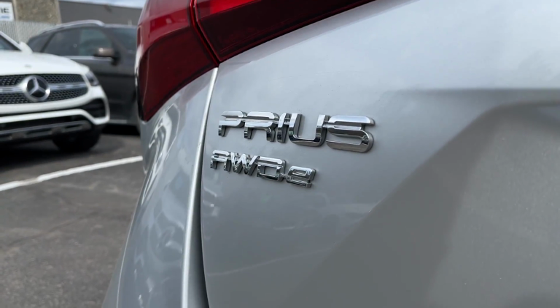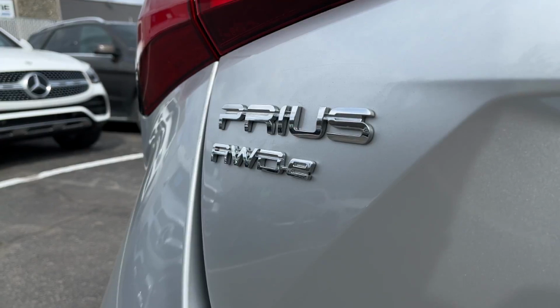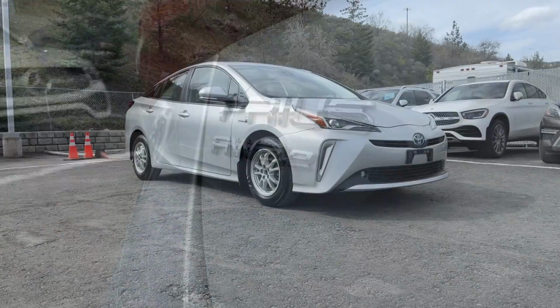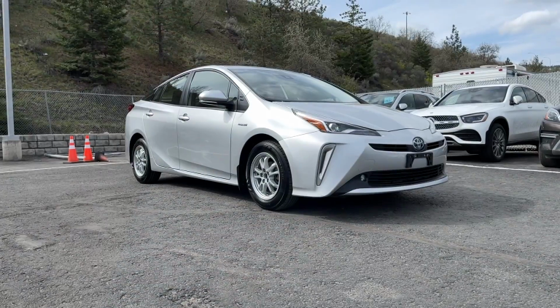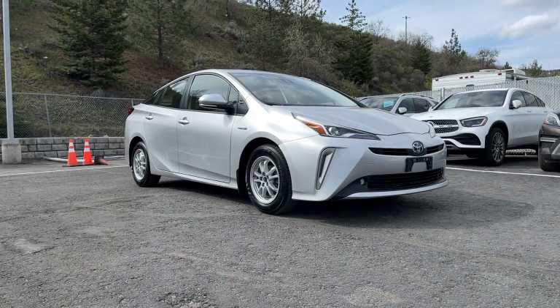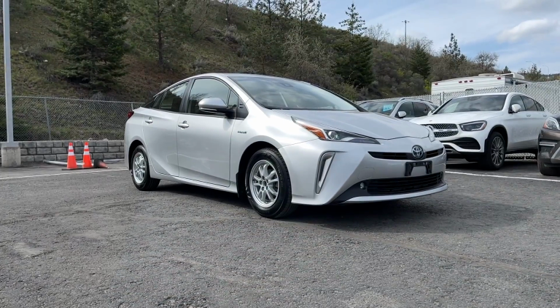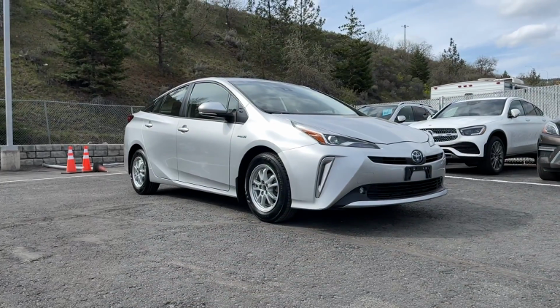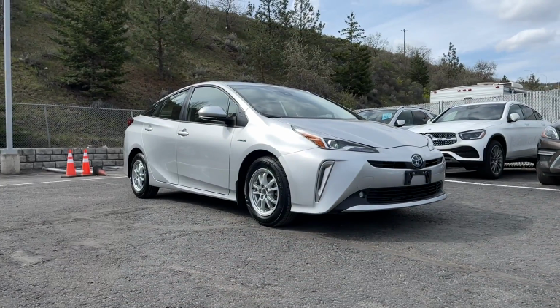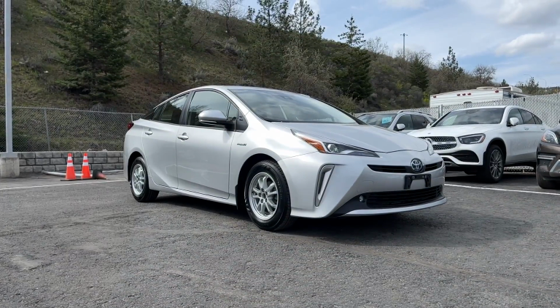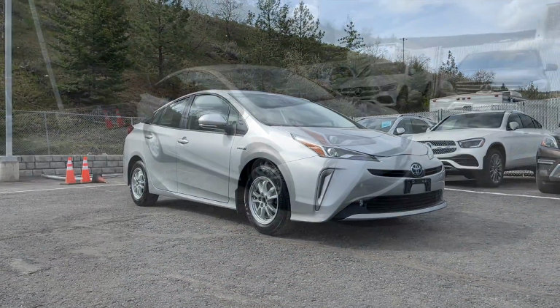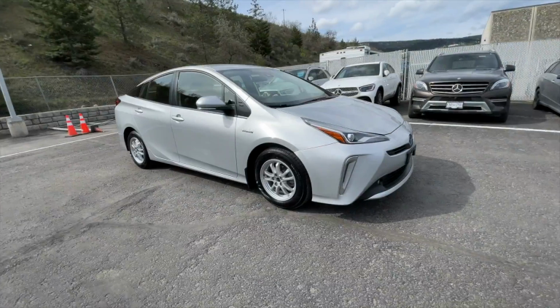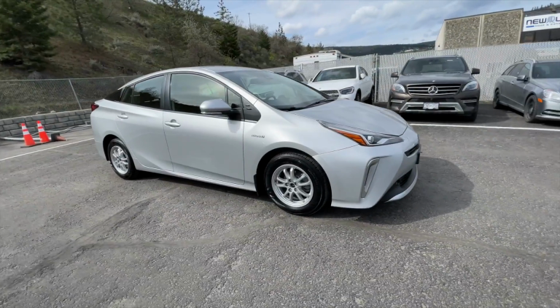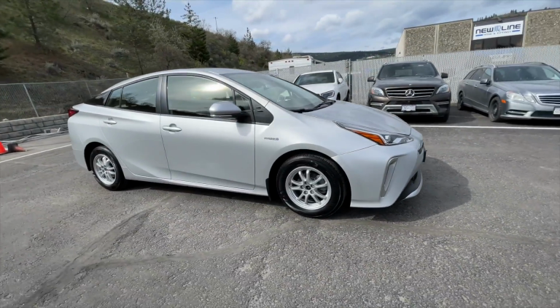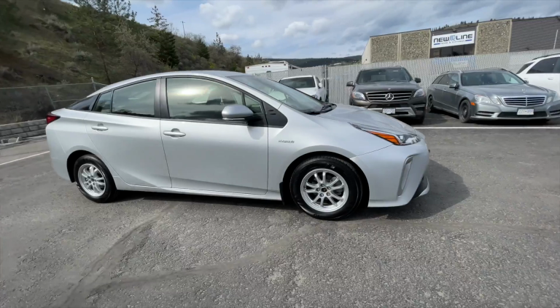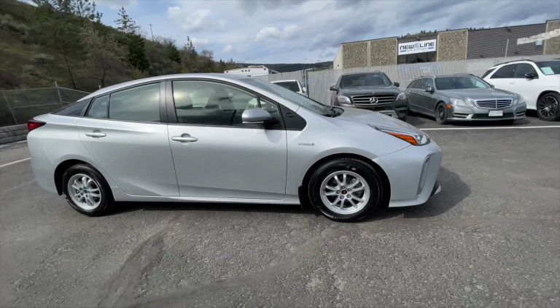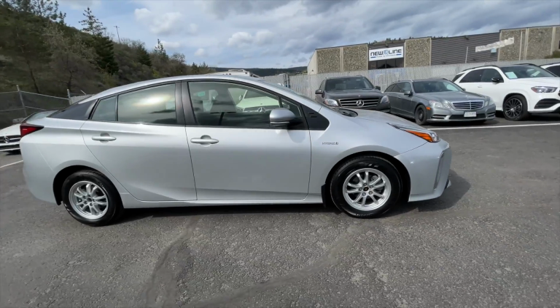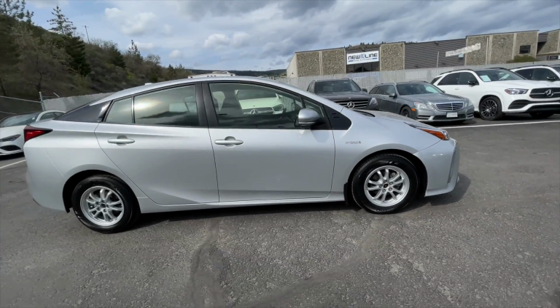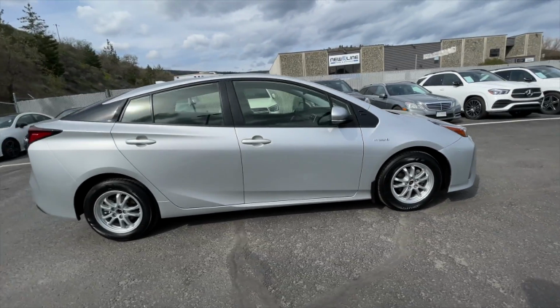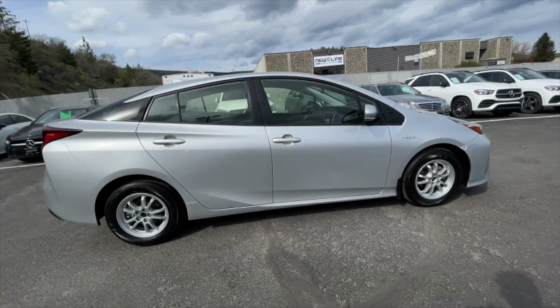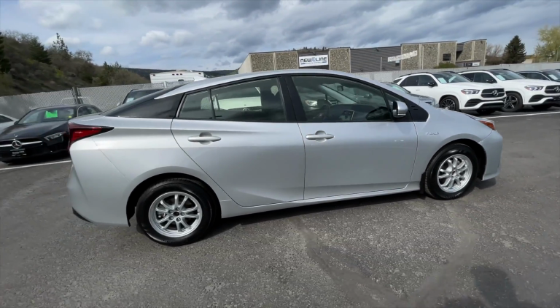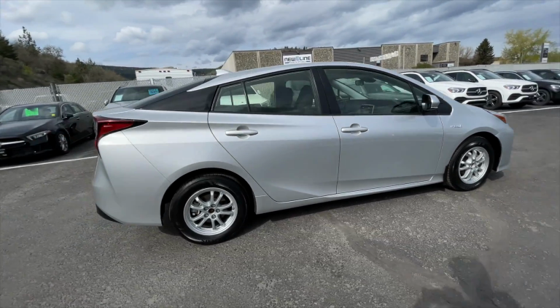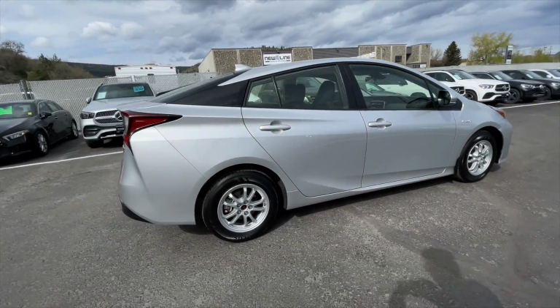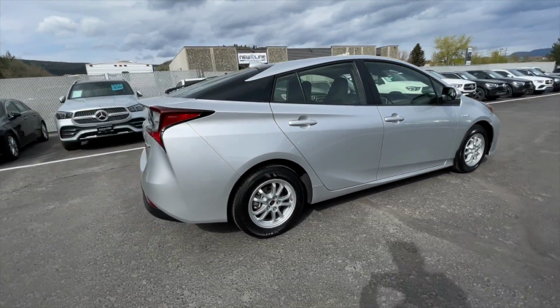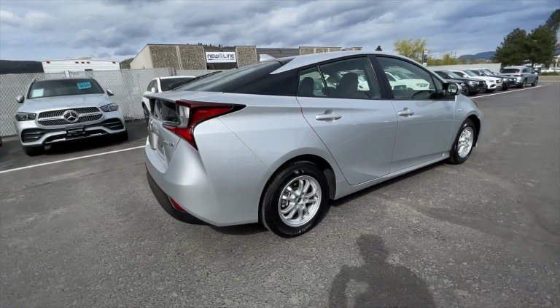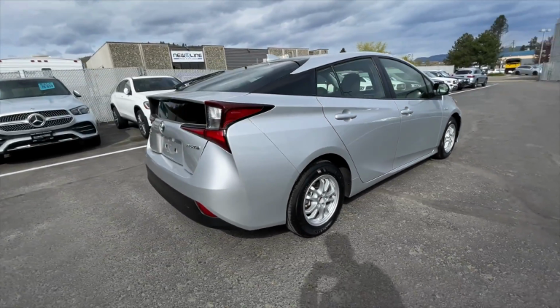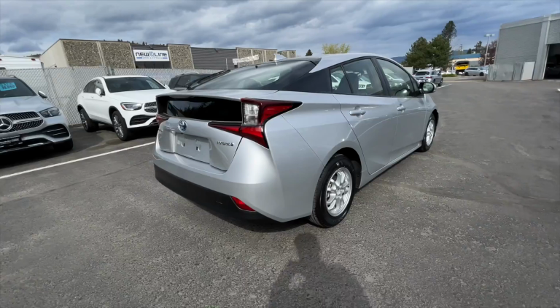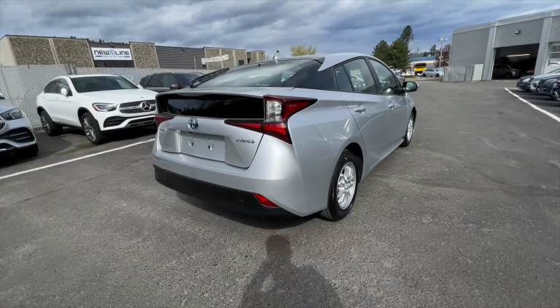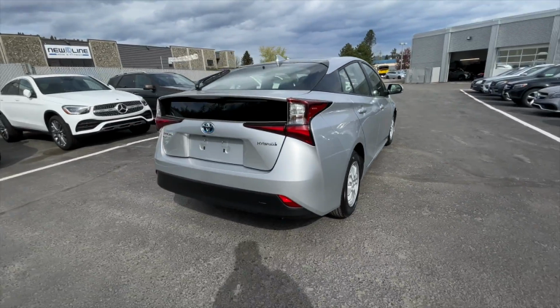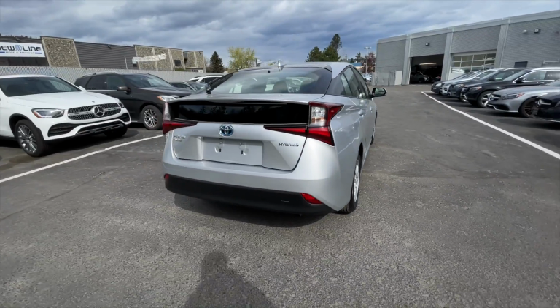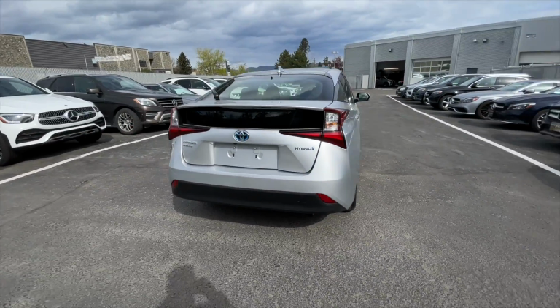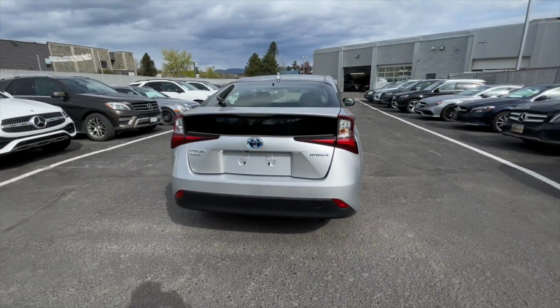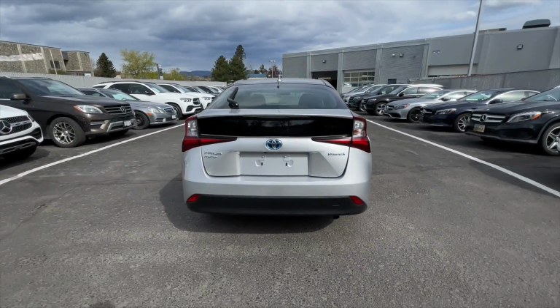It comes in a classic silver metallic exterior paint finish. It is equipped with a nickel metal hydride battery along with a magnetic synchronous motor. It does have a 1.8 liter inline-four hybrid engine paired with a continuously variable transmission.